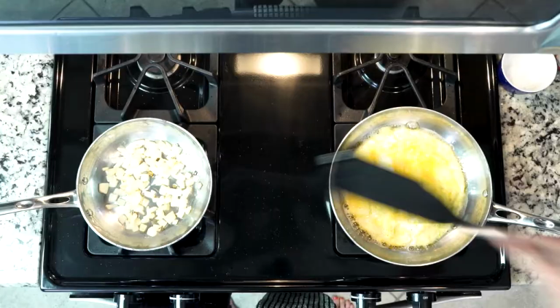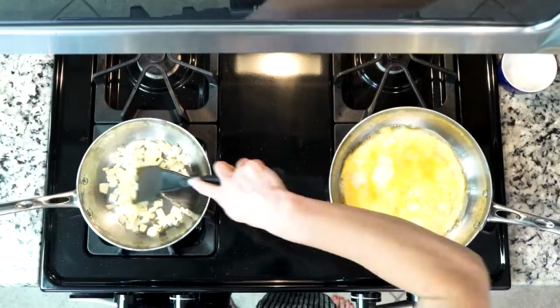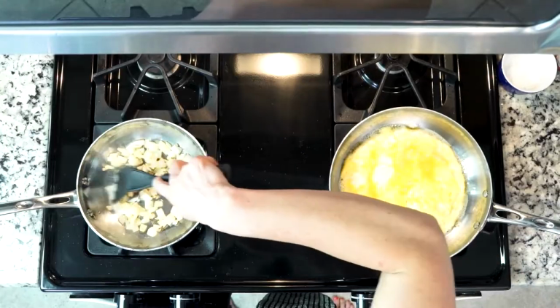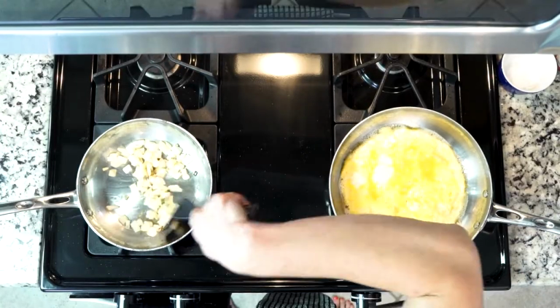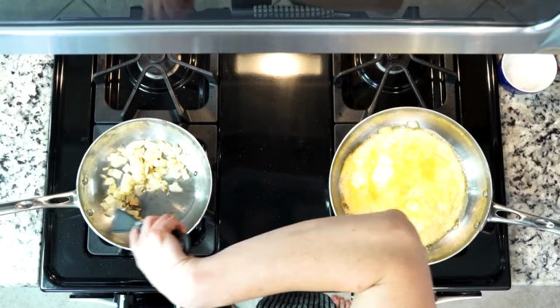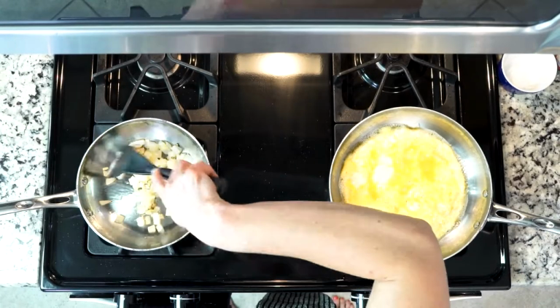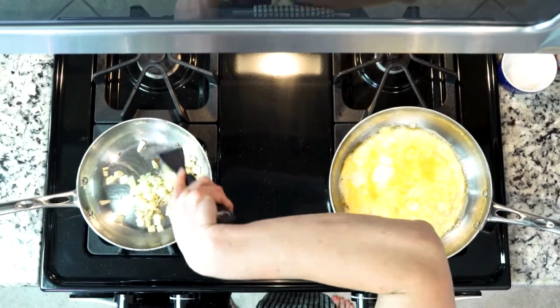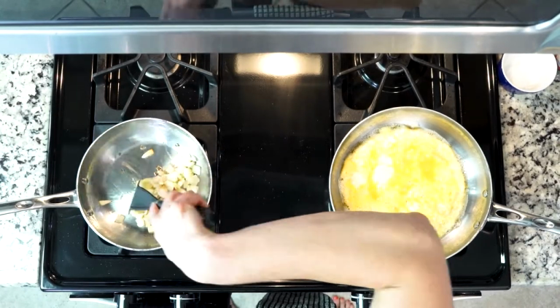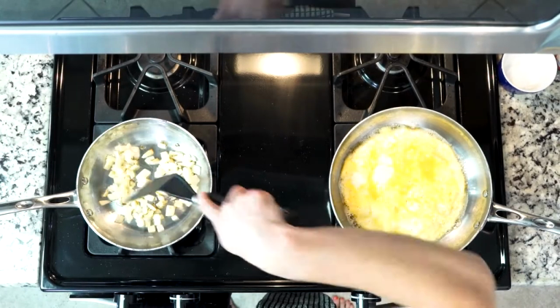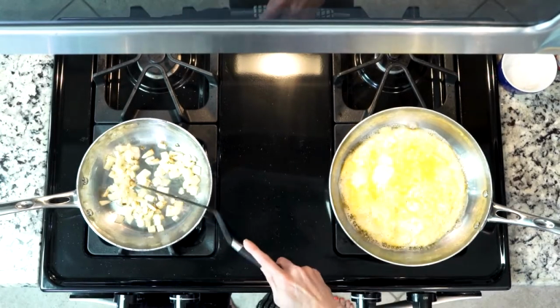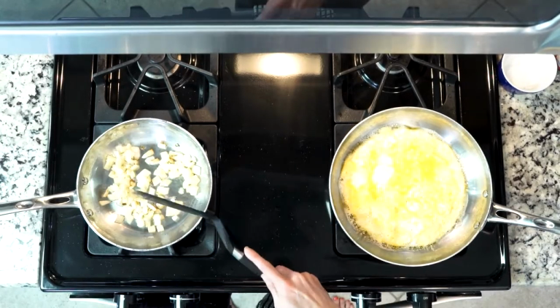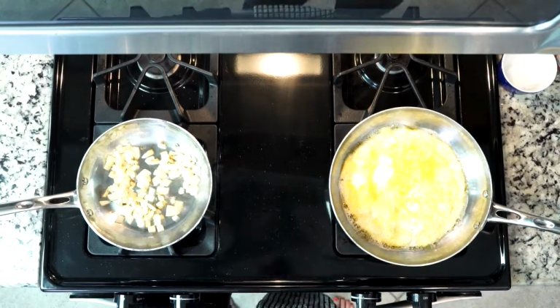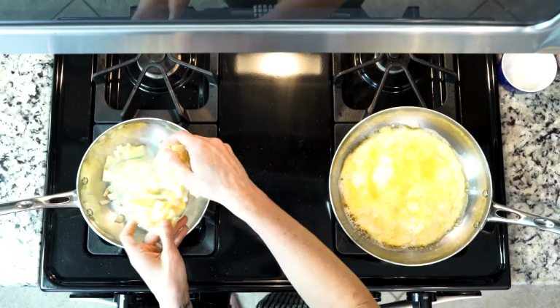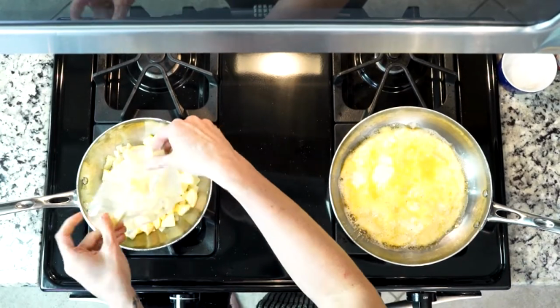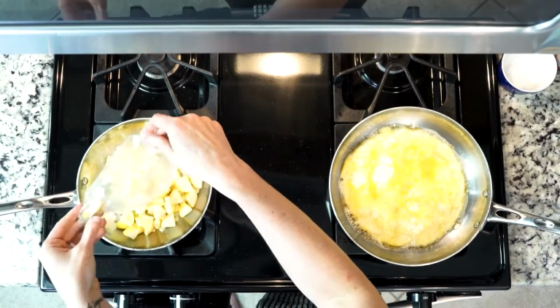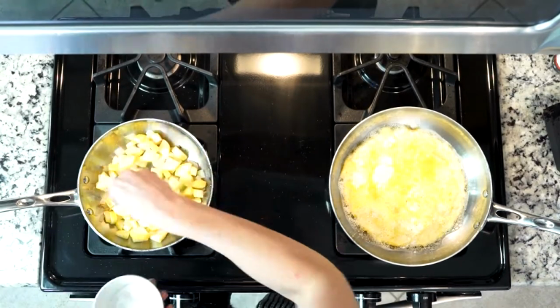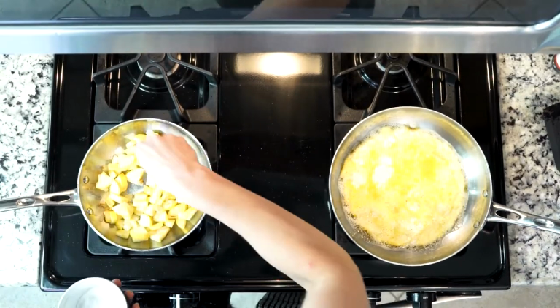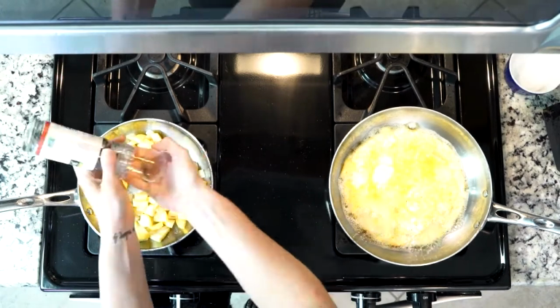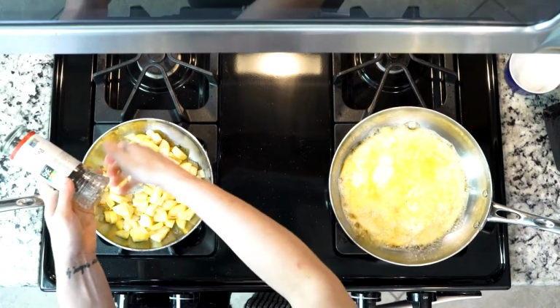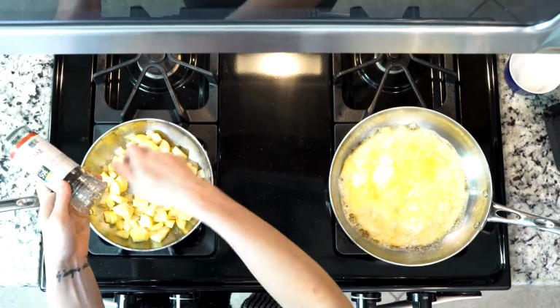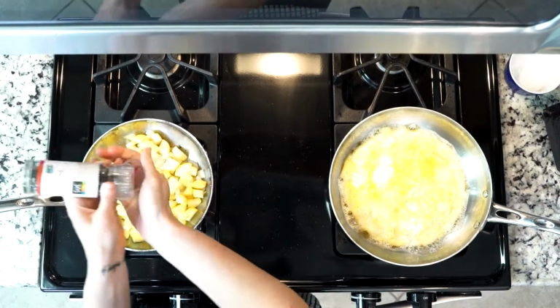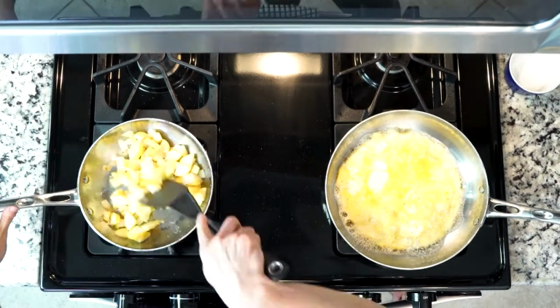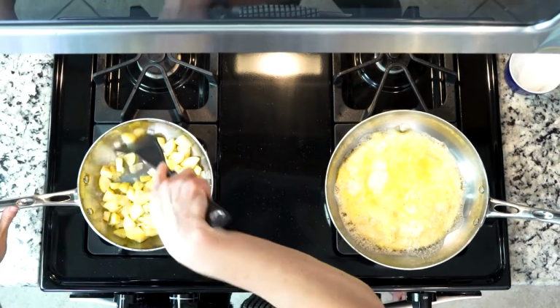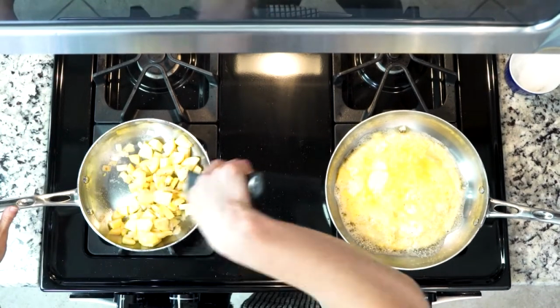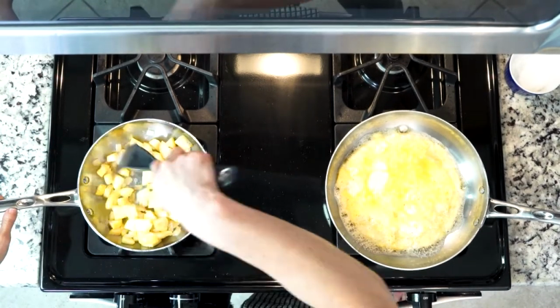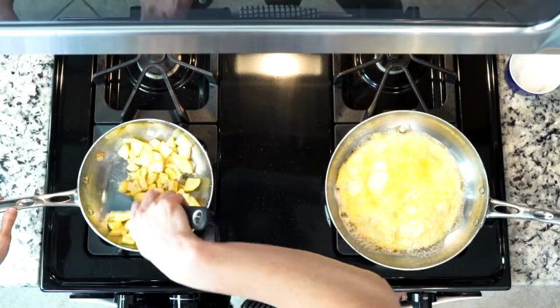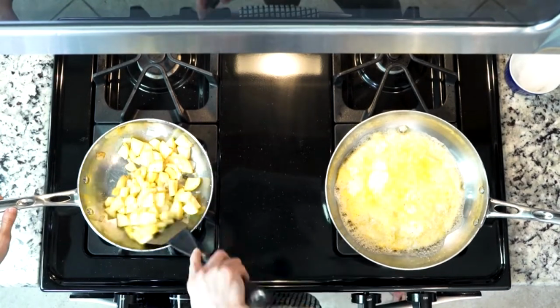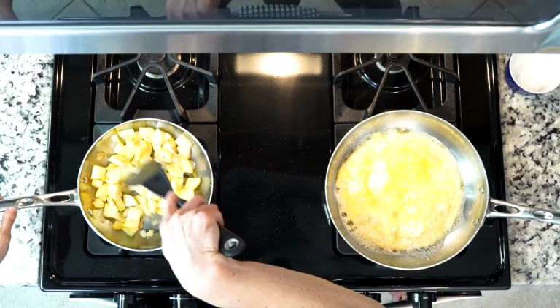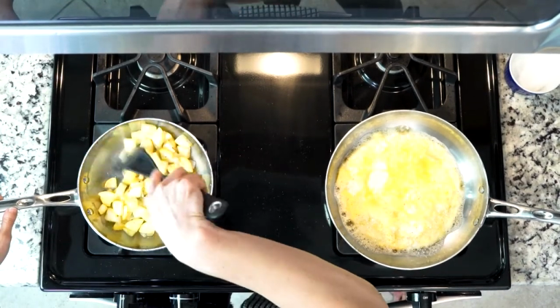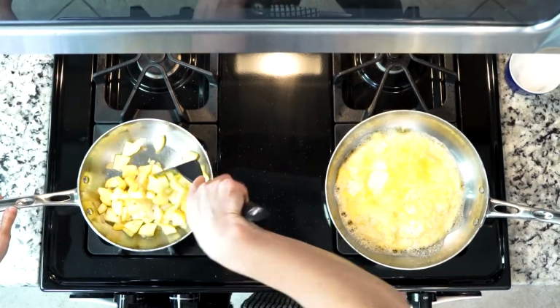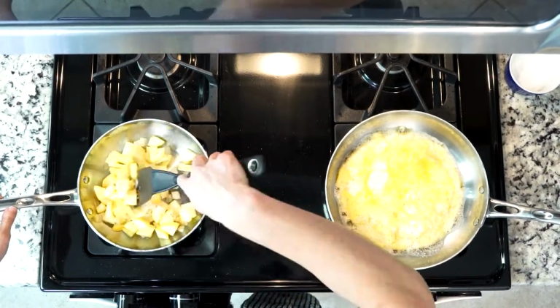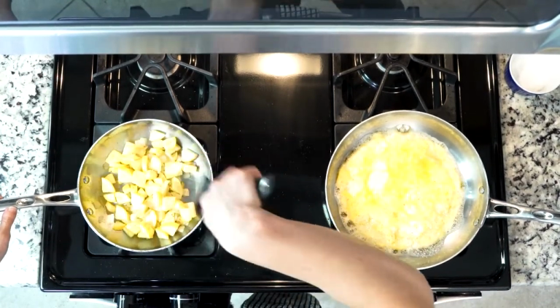While the eggs are cooking and after the onions are done to your liking, add the squash with a pinch of salt and some pepper. Sauté it with the onions for 10 minutes — you want the squash to get soft.